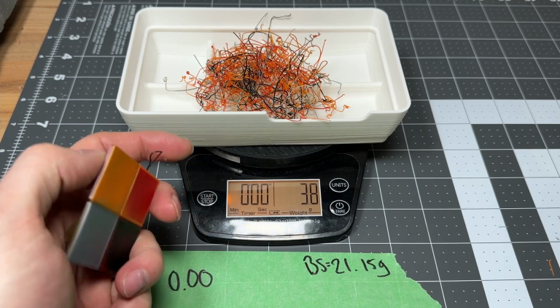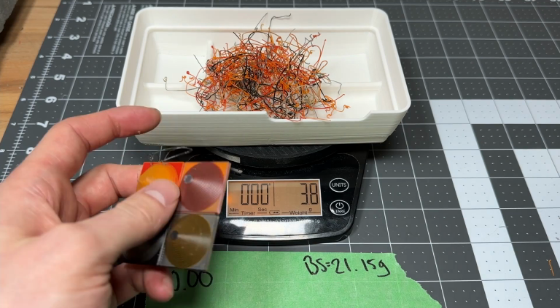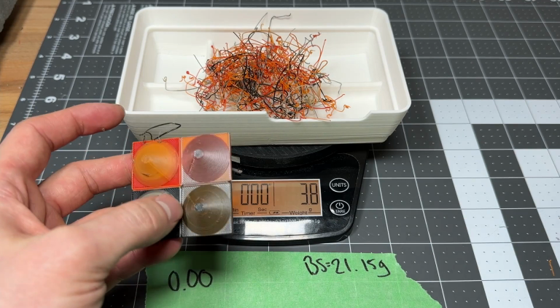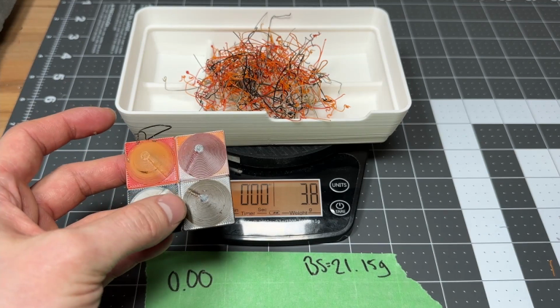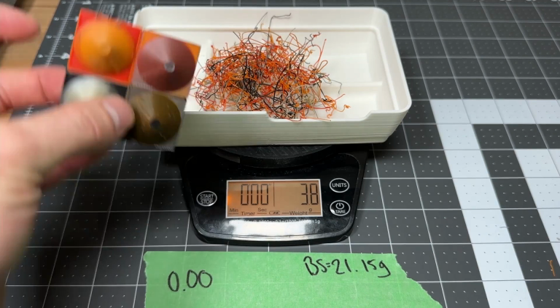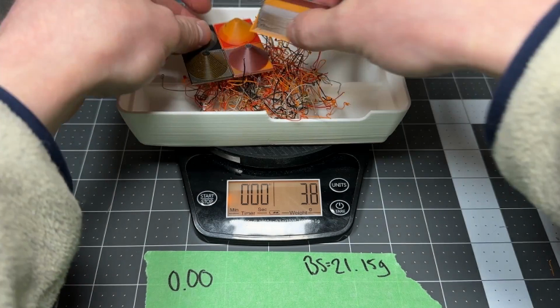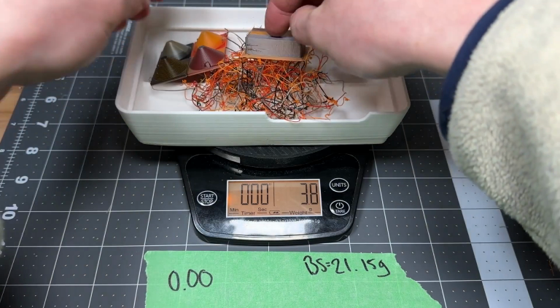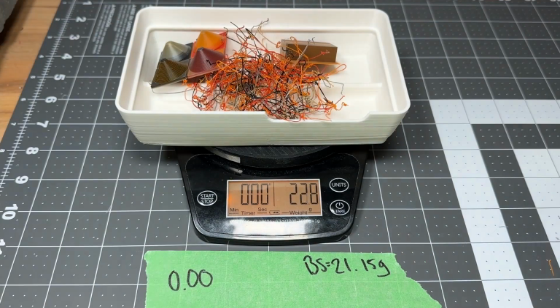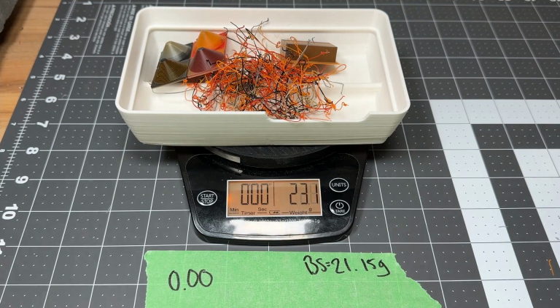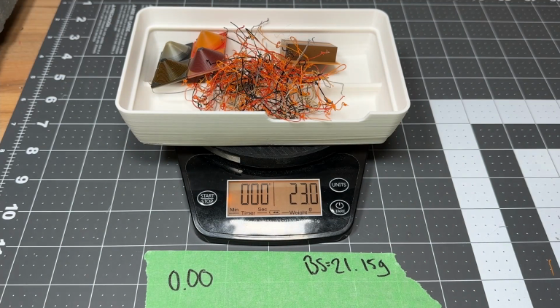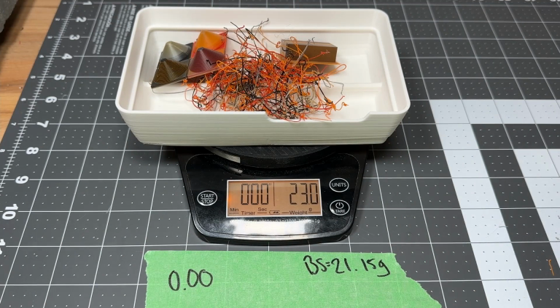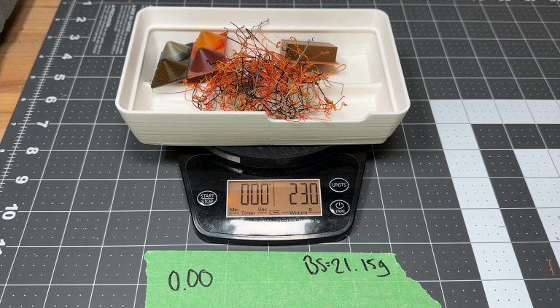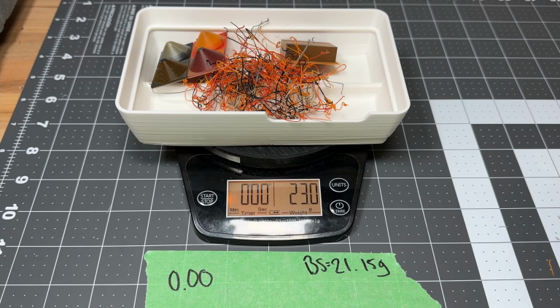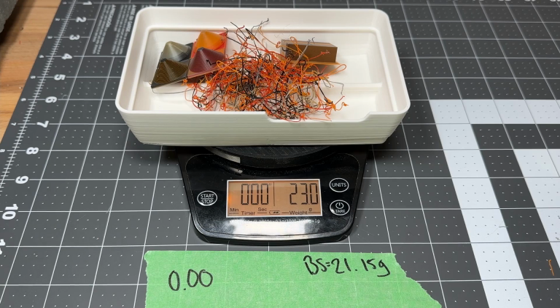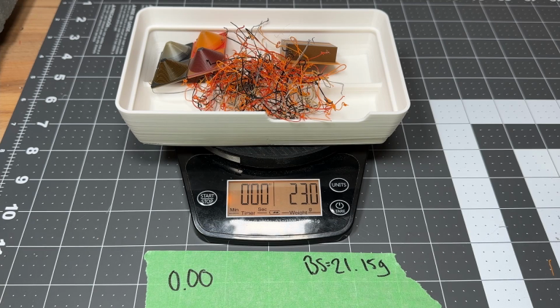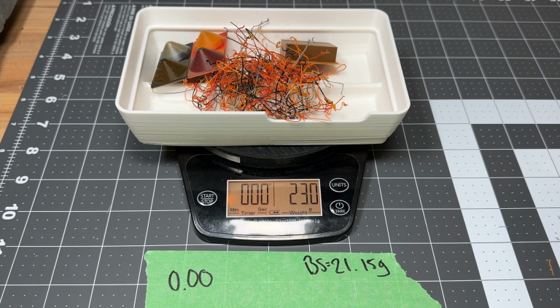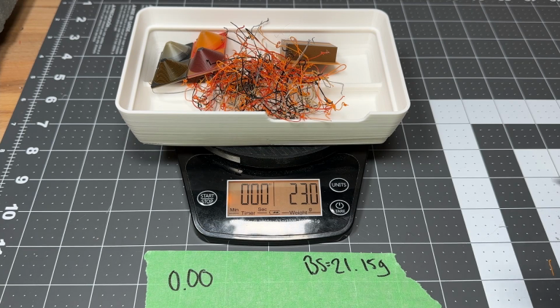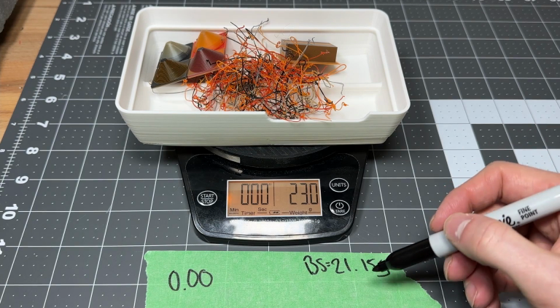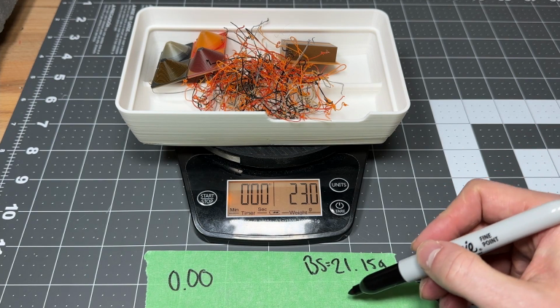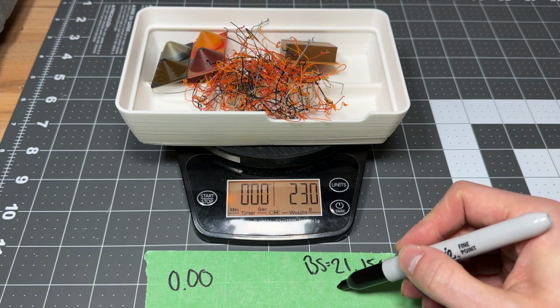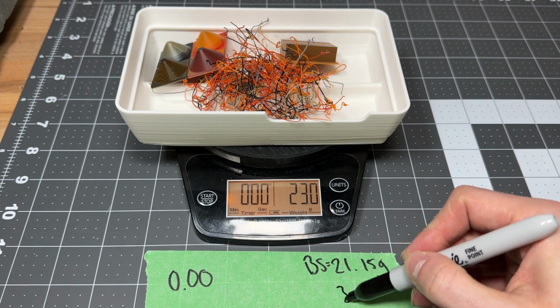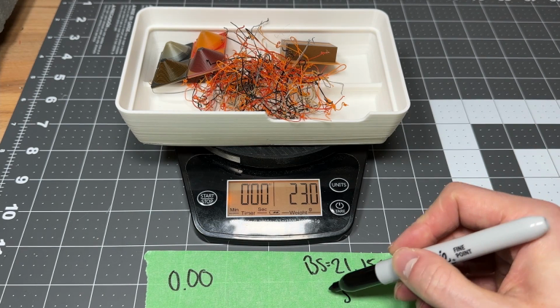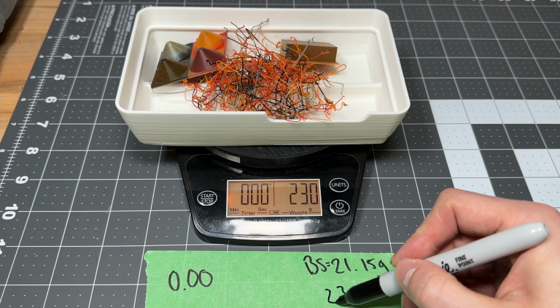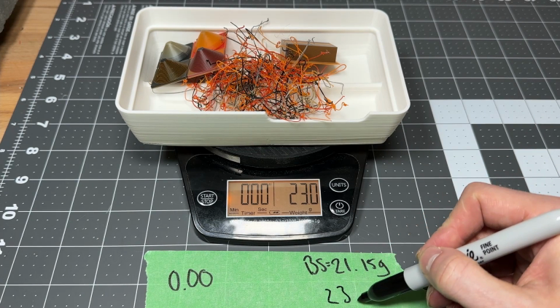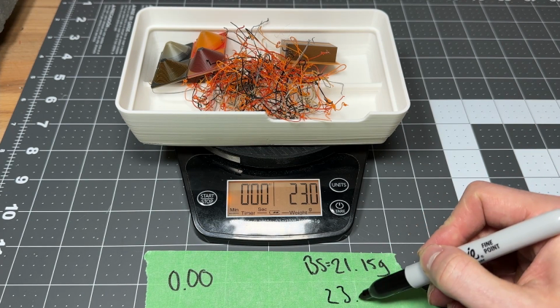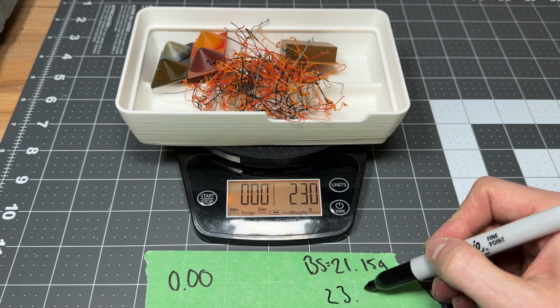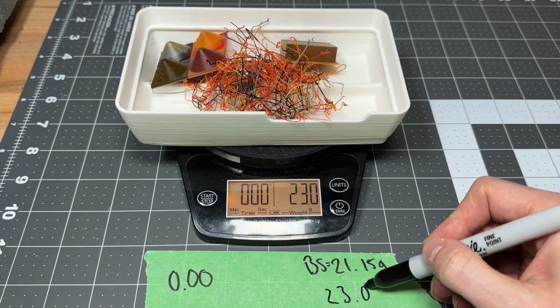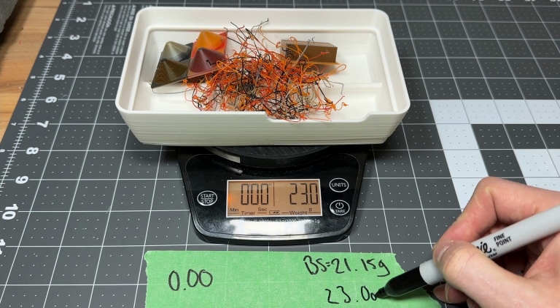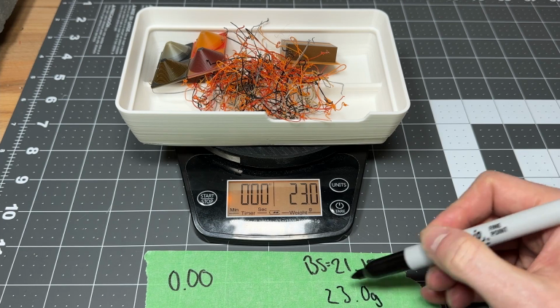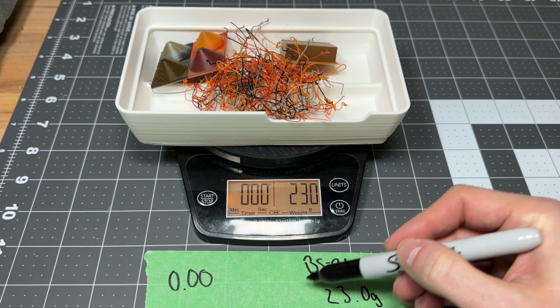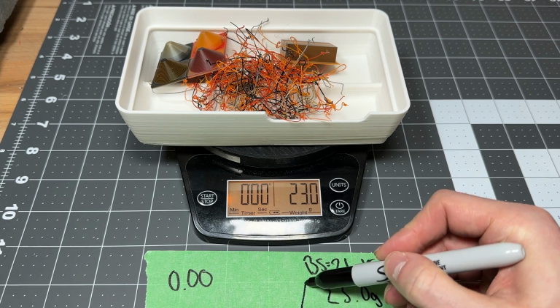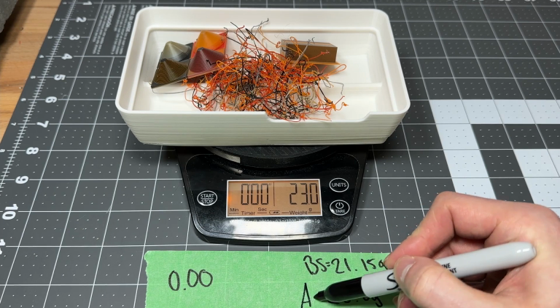Let's see what our final weight was on these. We have 23 grams versus the 21.15 grams that Bambu Studio told us we would get.